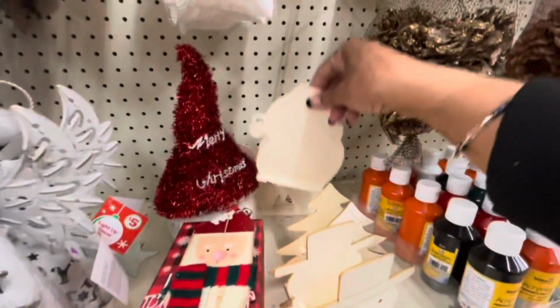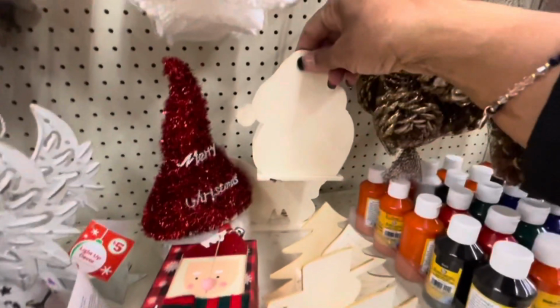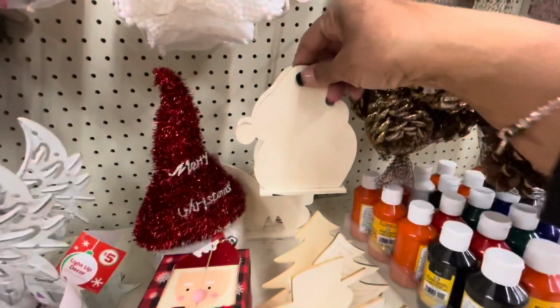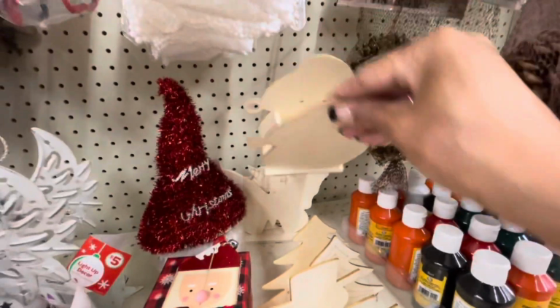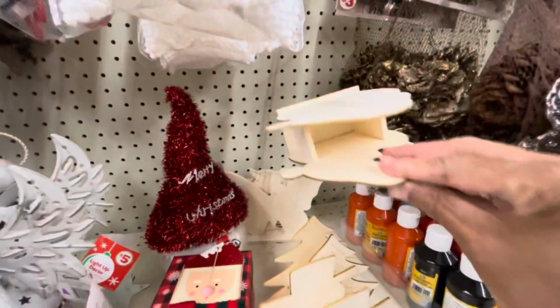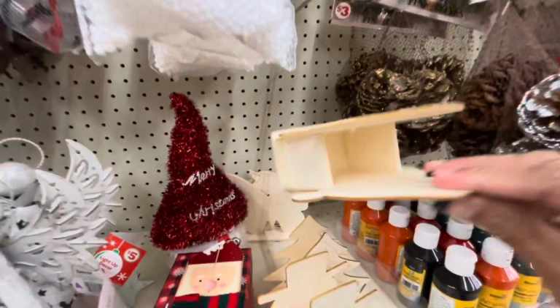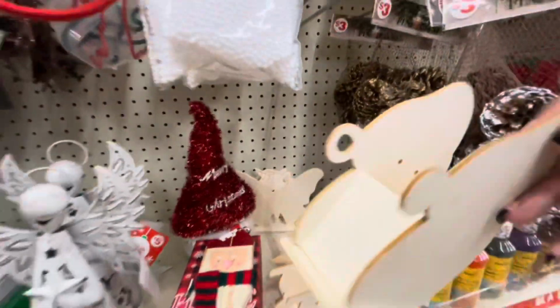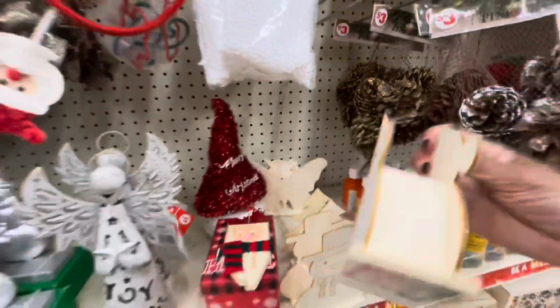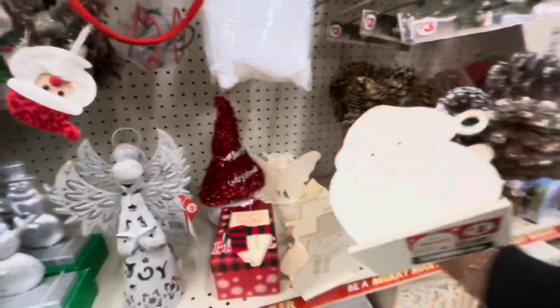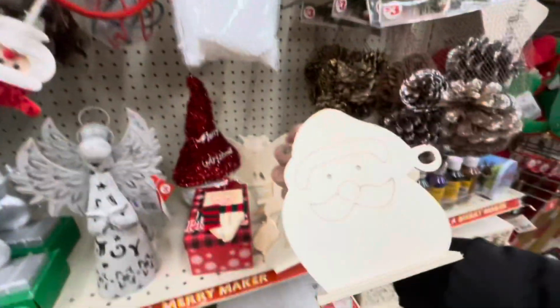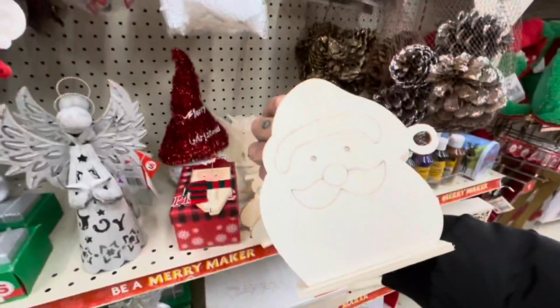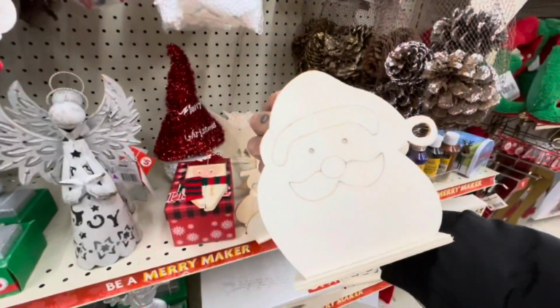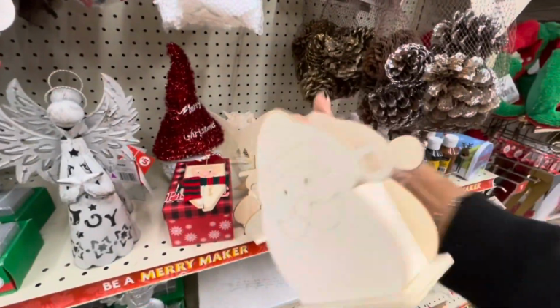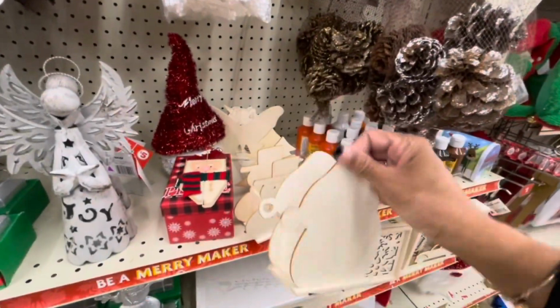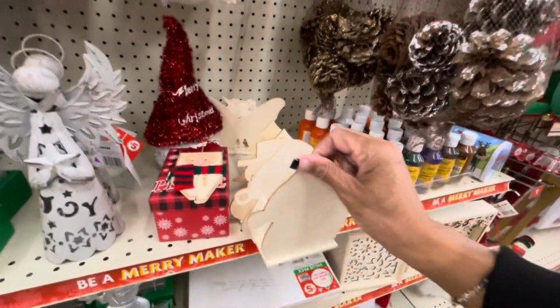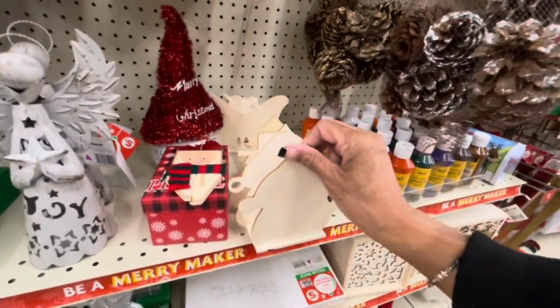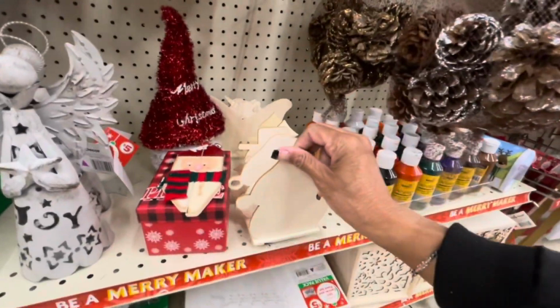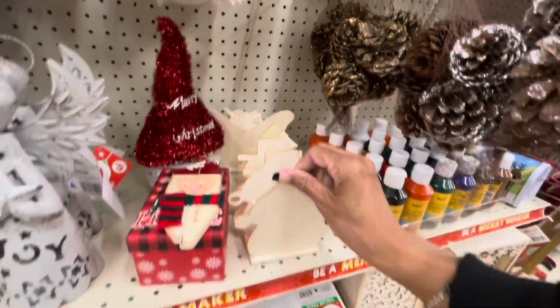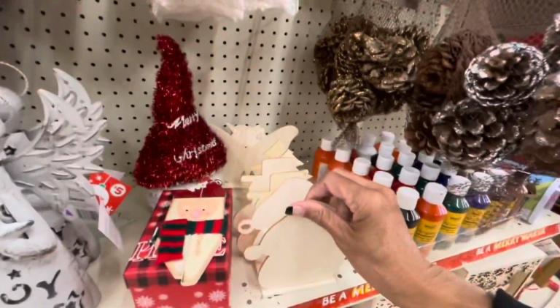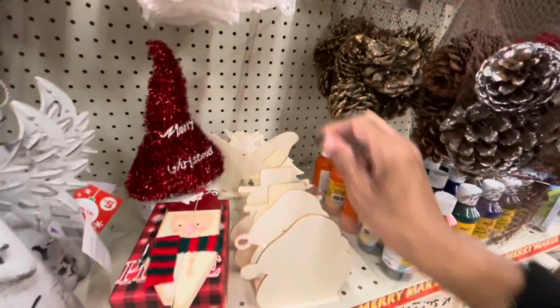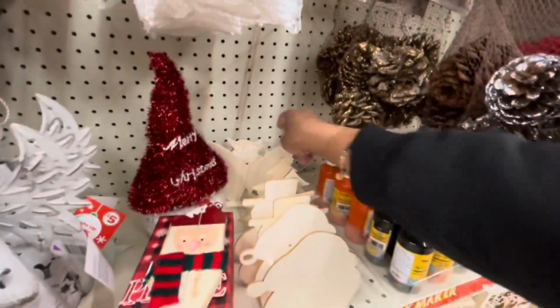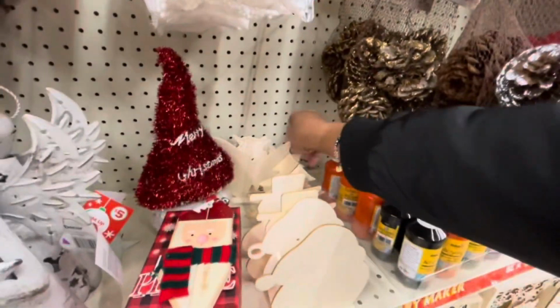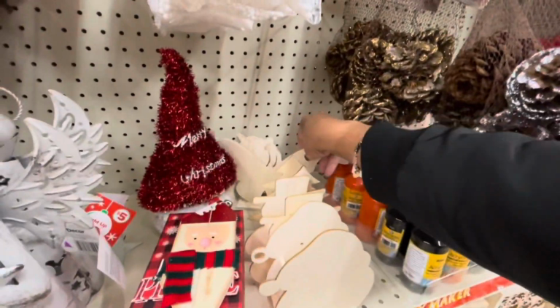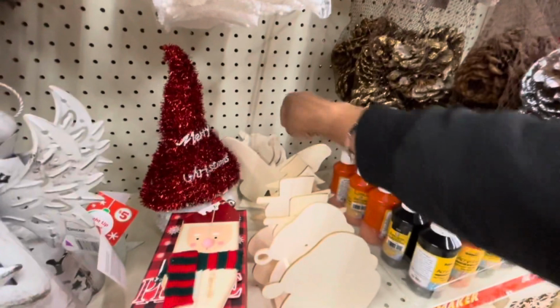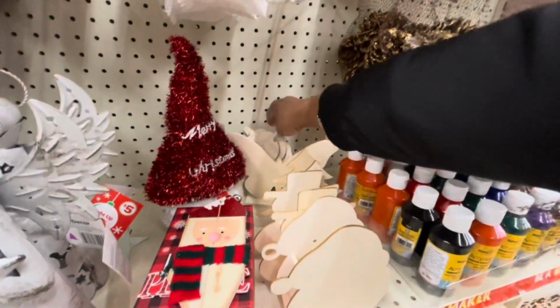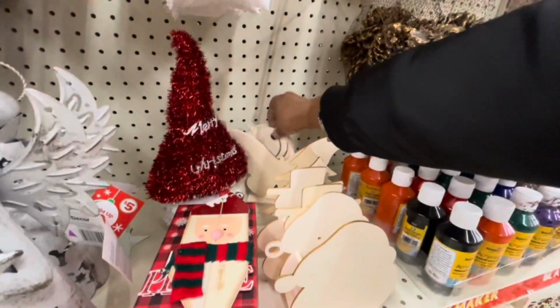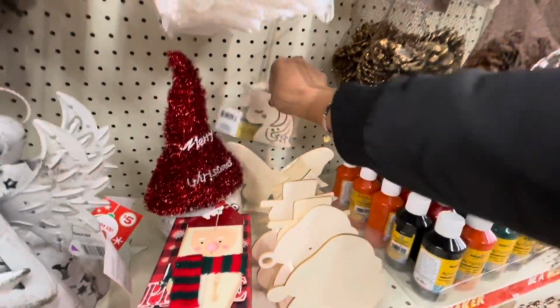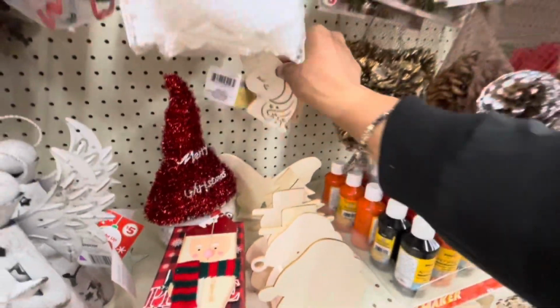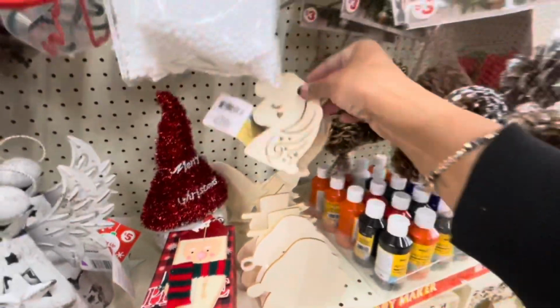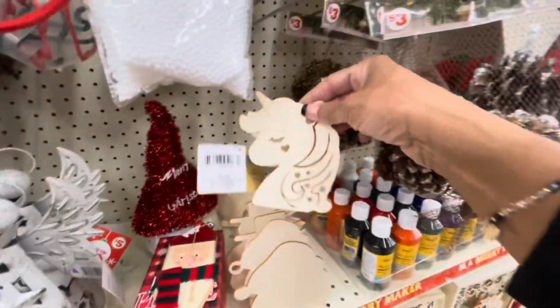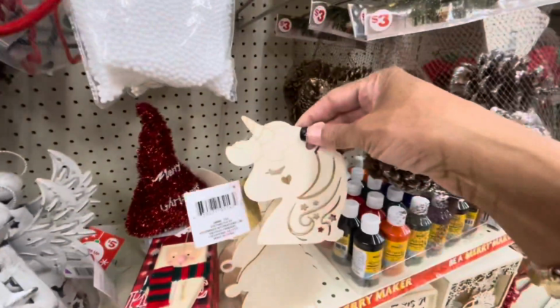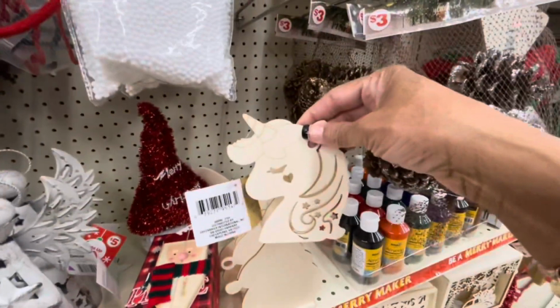Santa. Cute. I see a butterfly and a unicorn back here too.